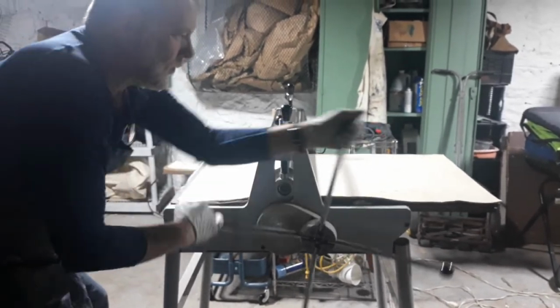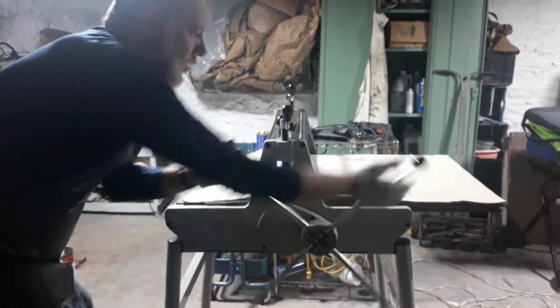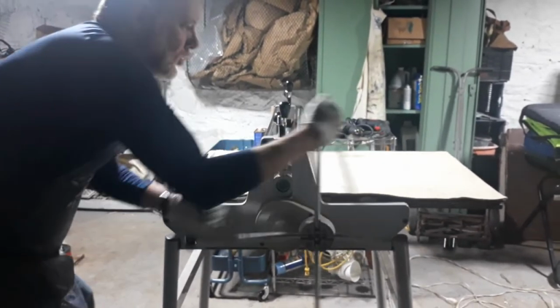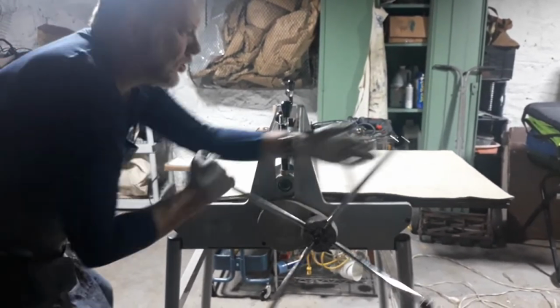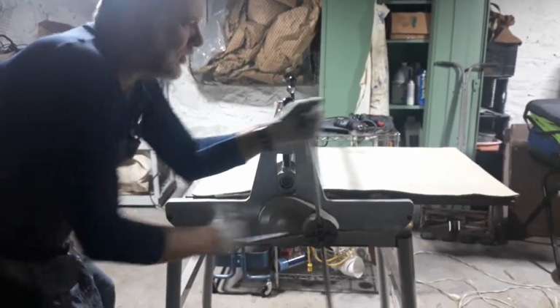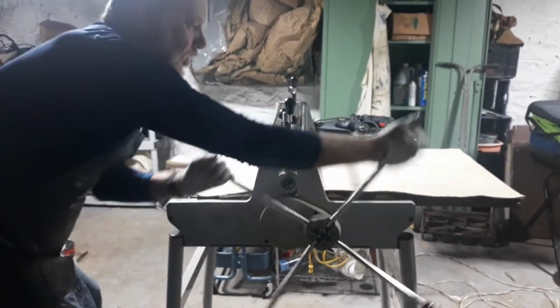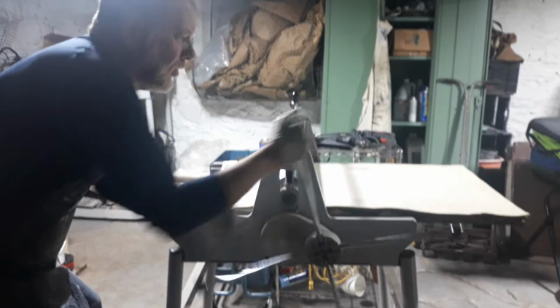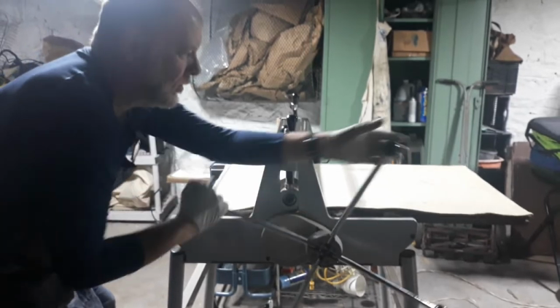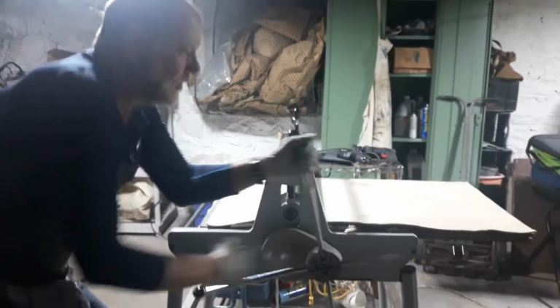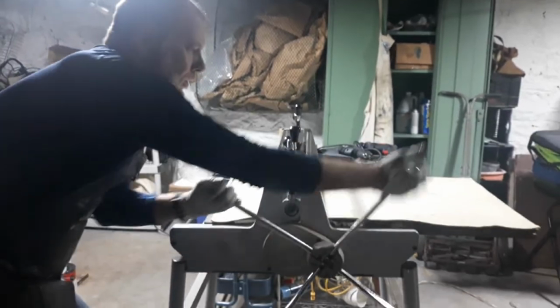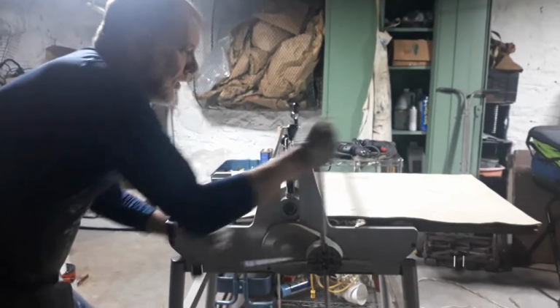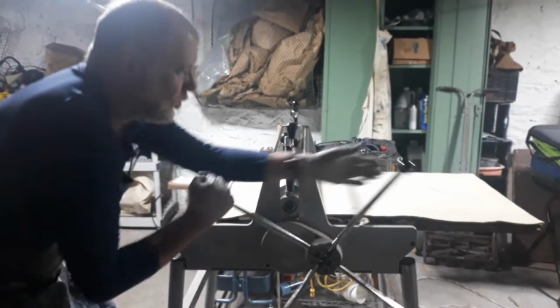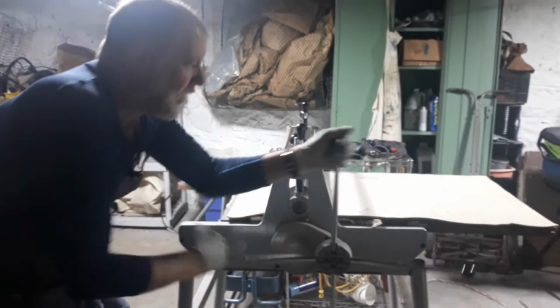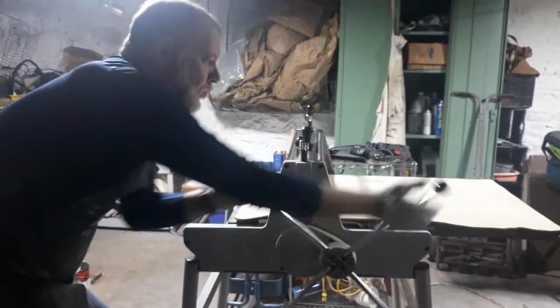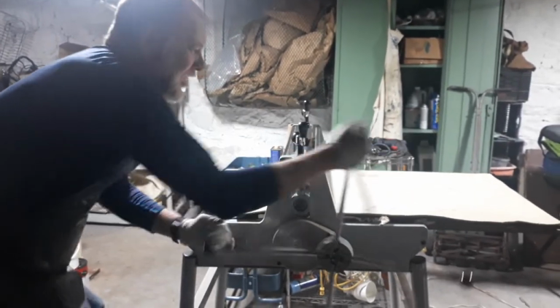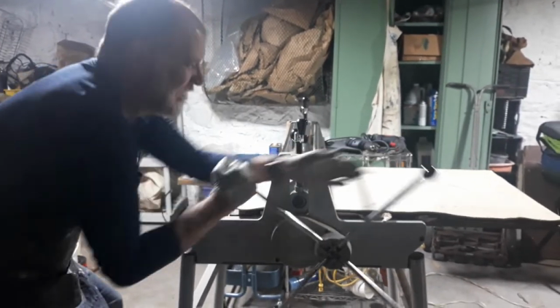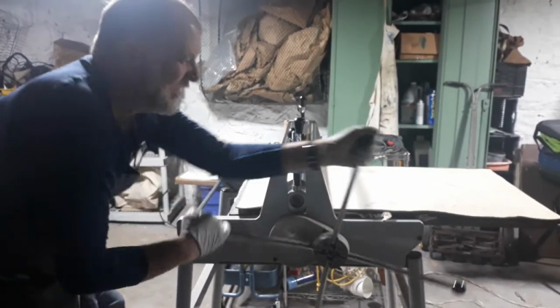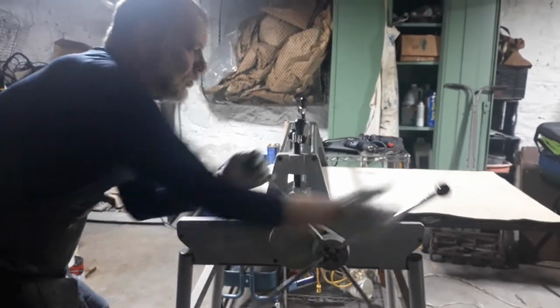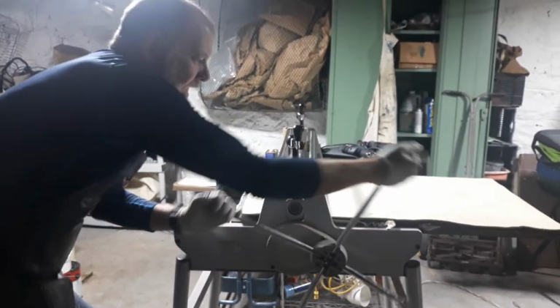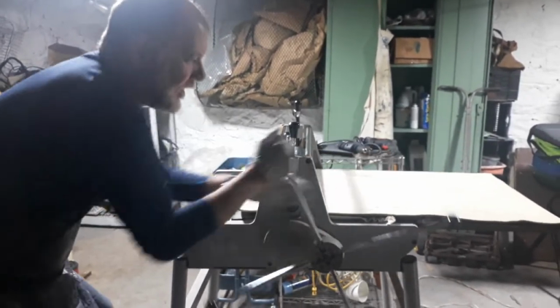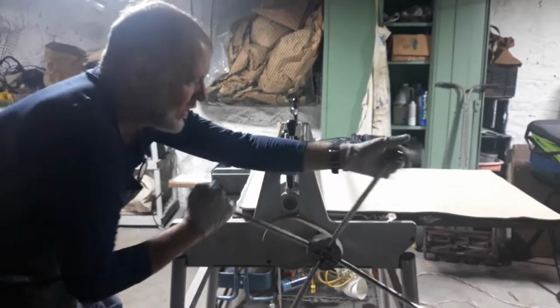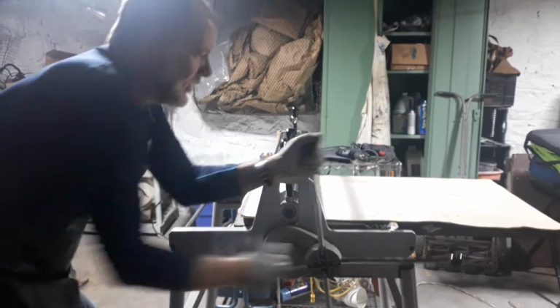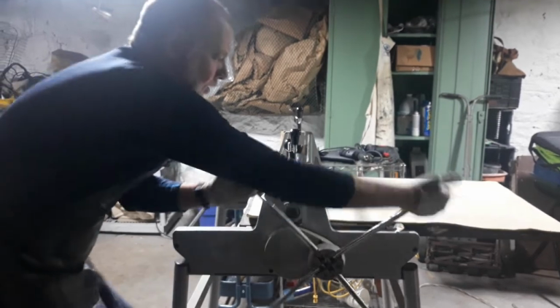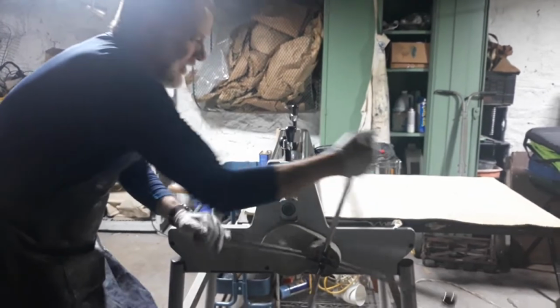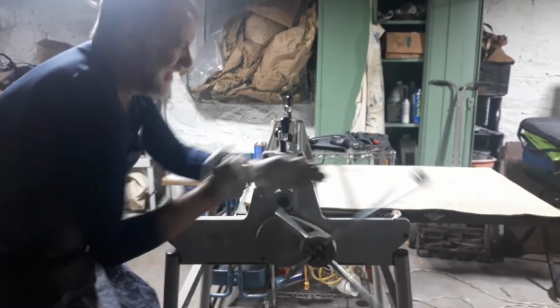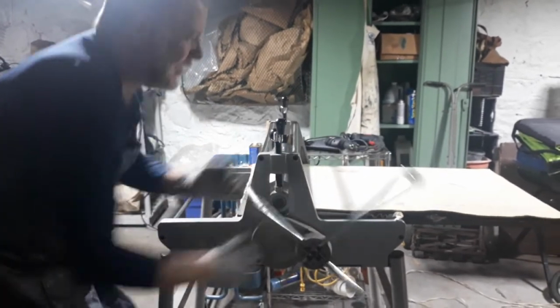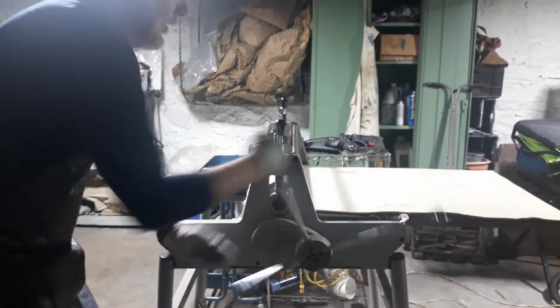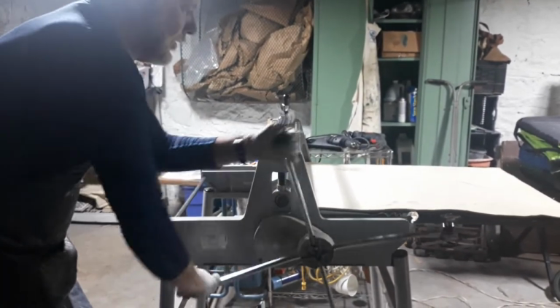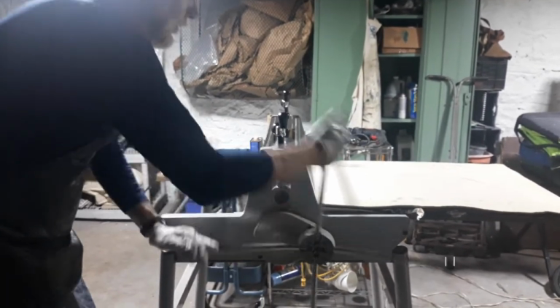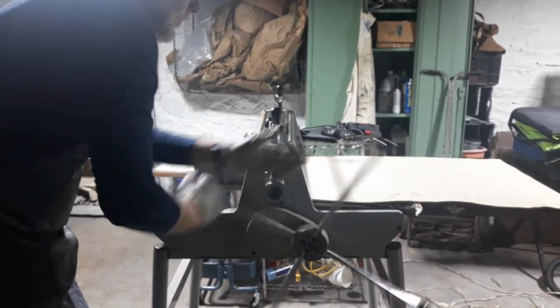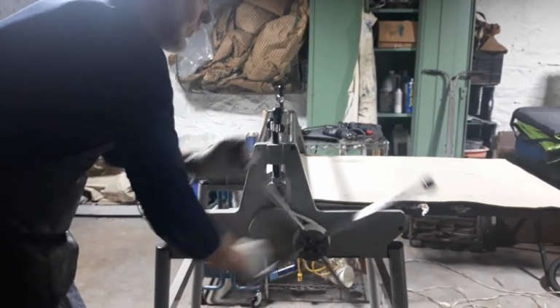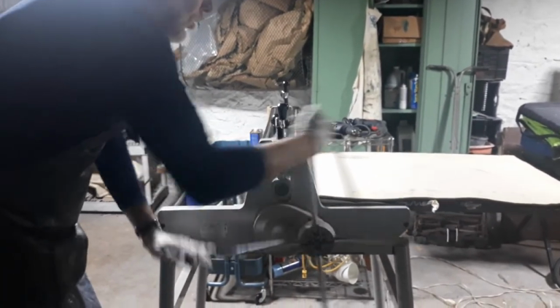It's like a torture chamber, like a torture mechanism. It's the rack. It's a good workout.